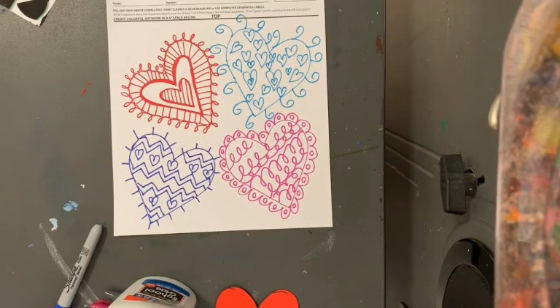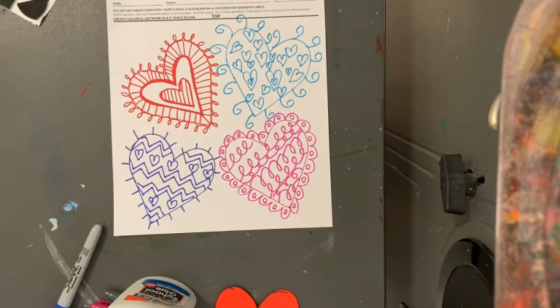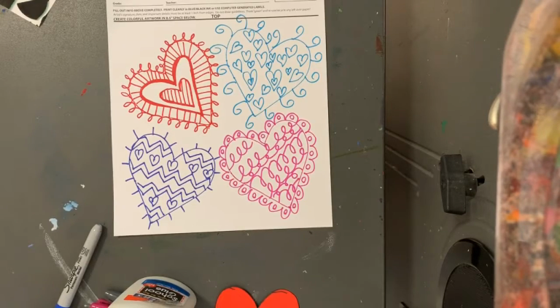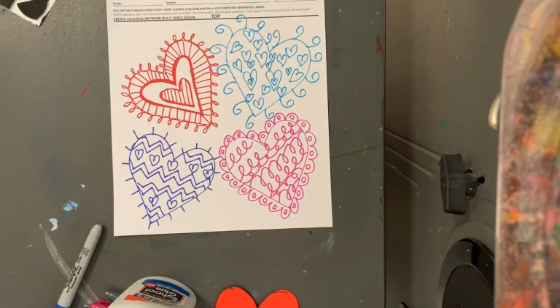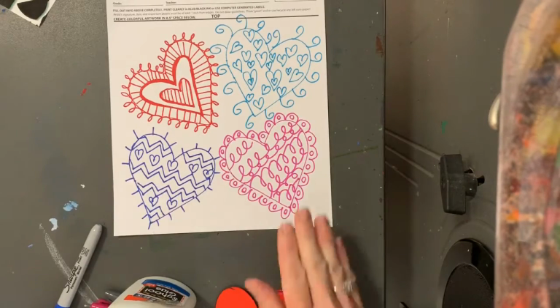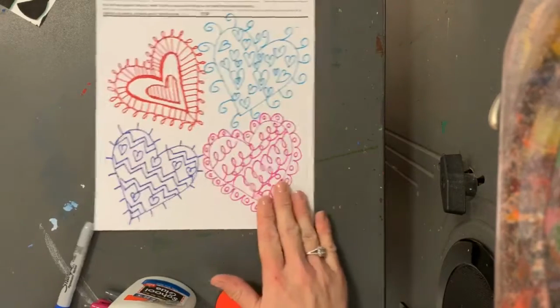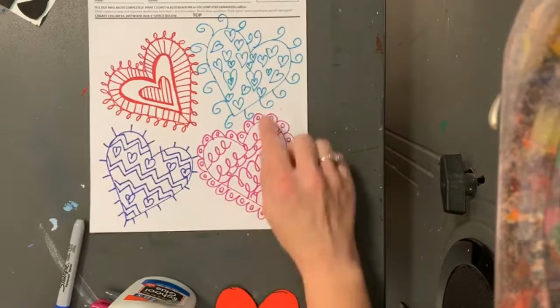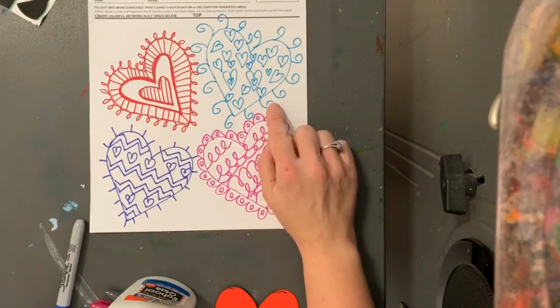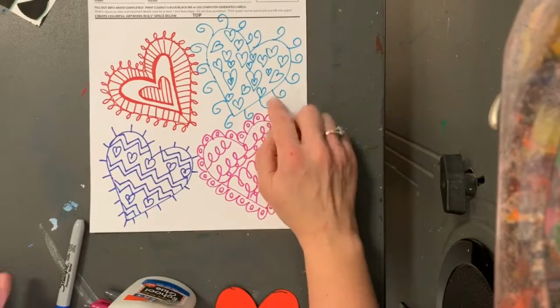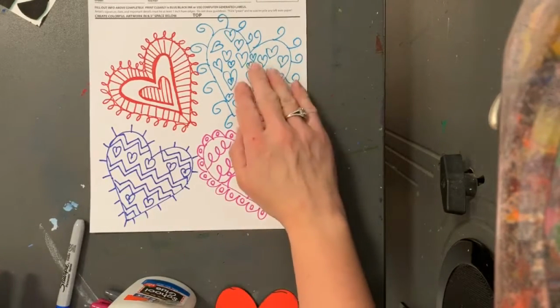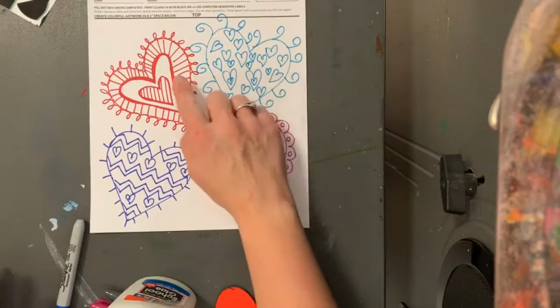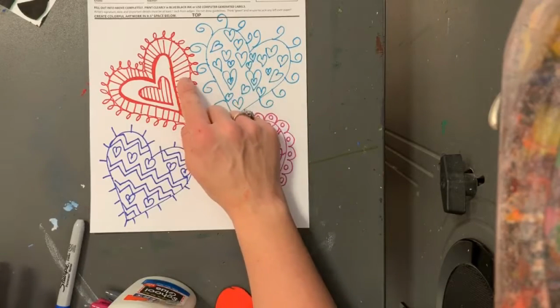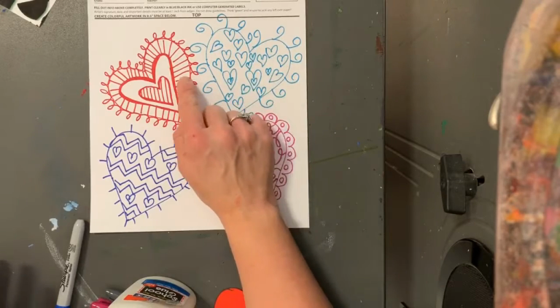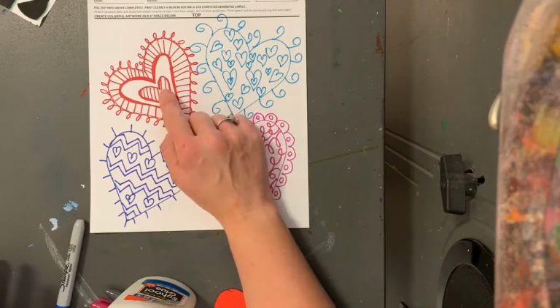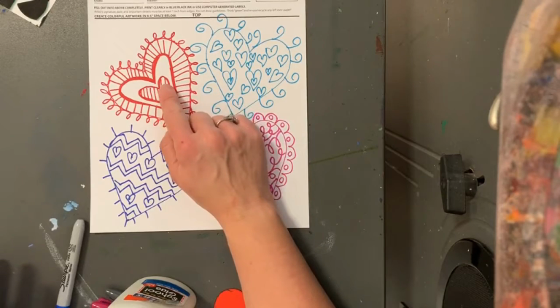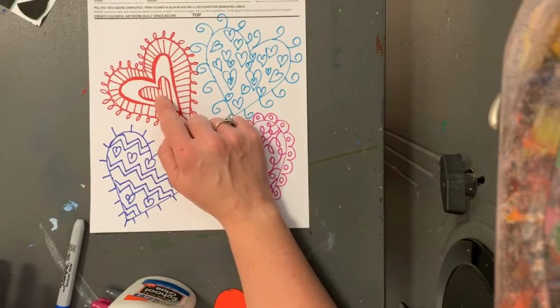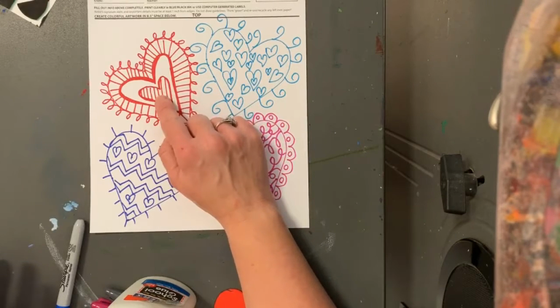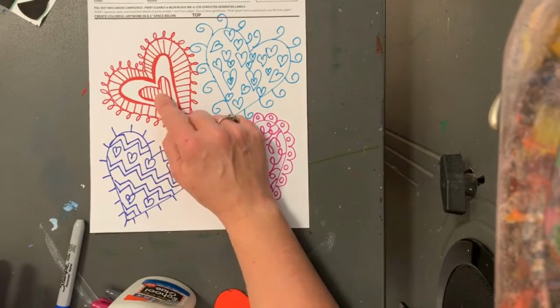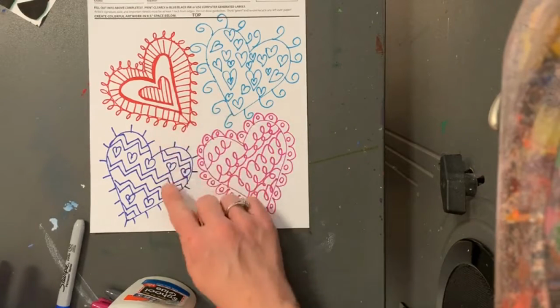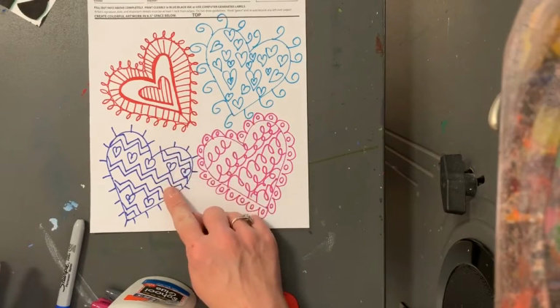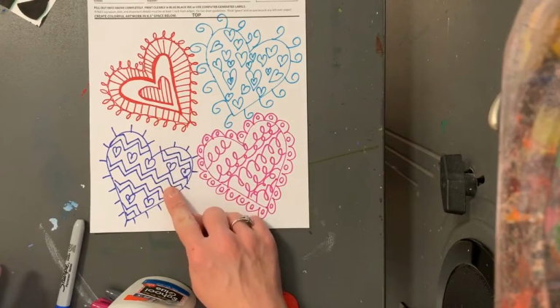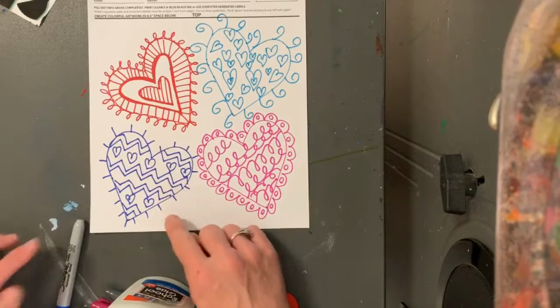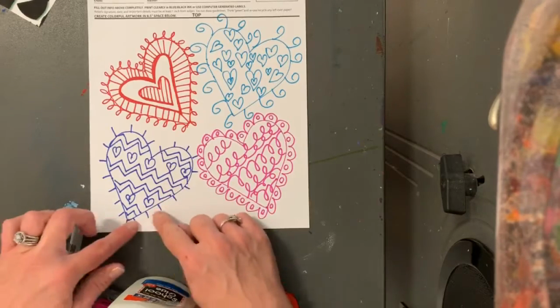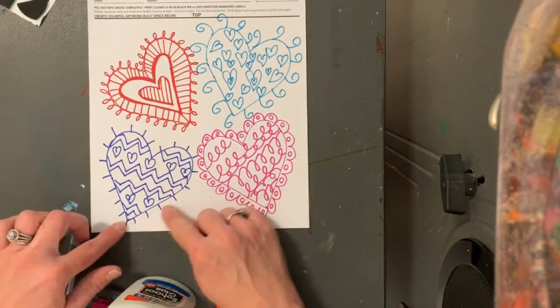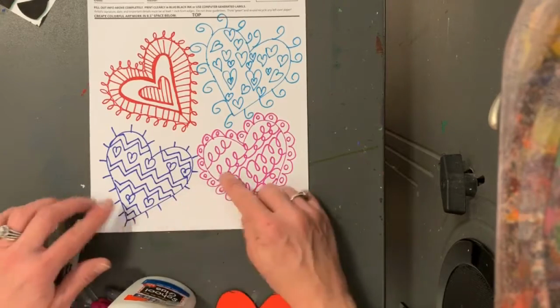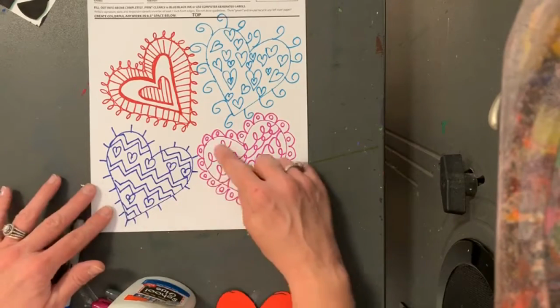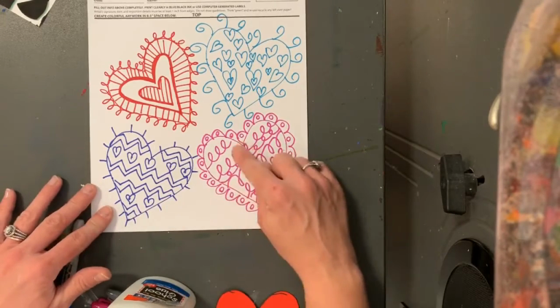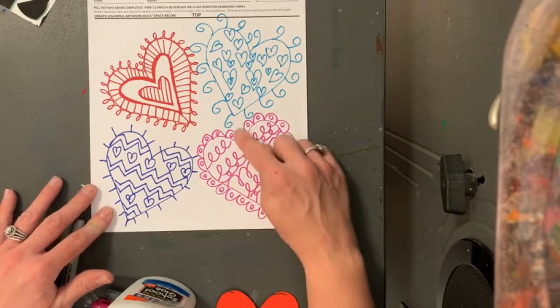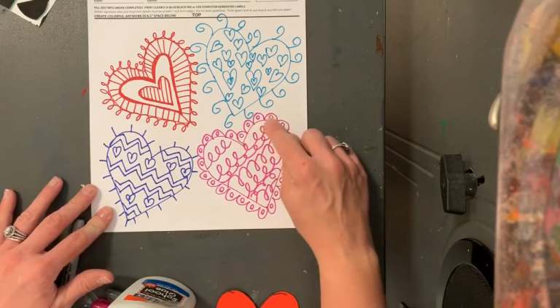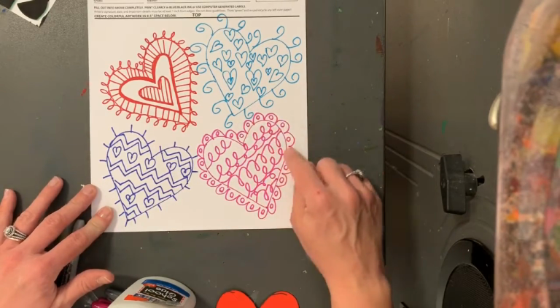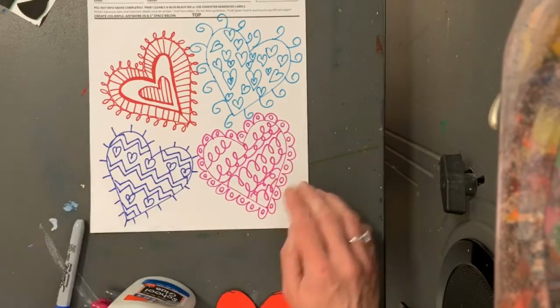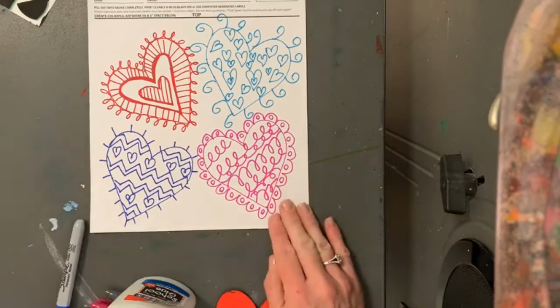All right, there are my four hearts. I've done some swirls, I've done hearts, I've done straight lines, I've done thick lines and thin lines, I did zigzags, I did straight lines on the outside, I did loop-de-loops, I did hill lines.